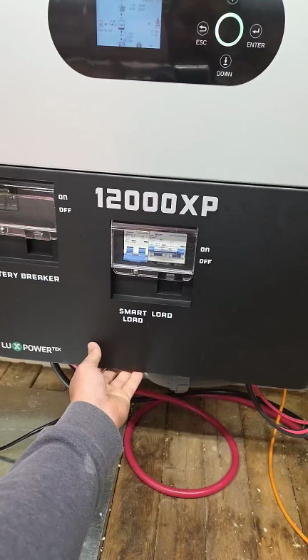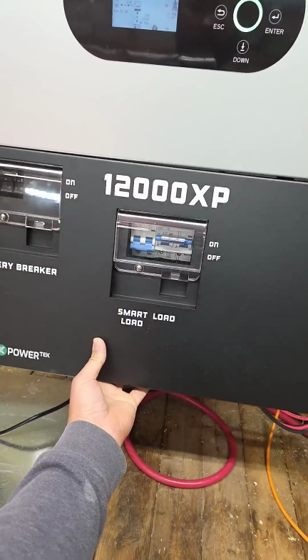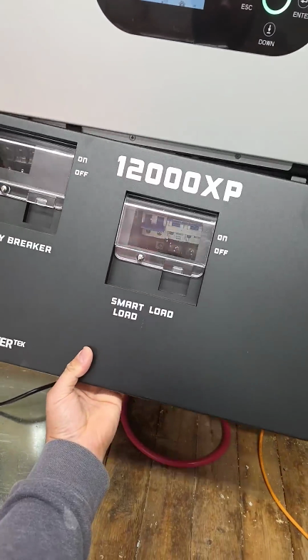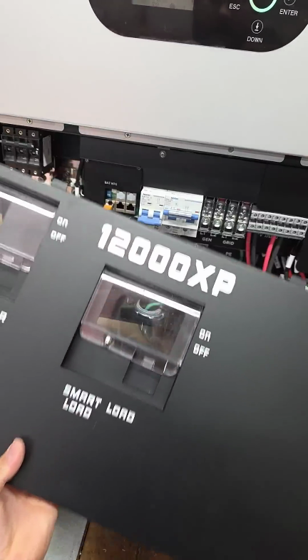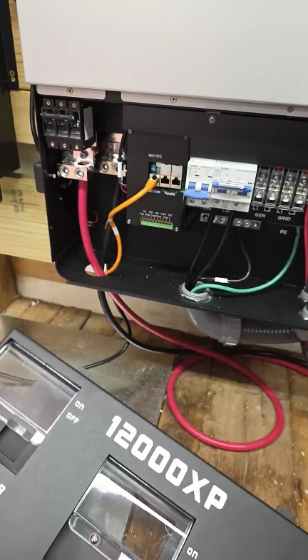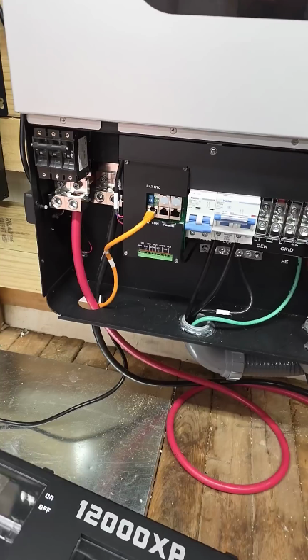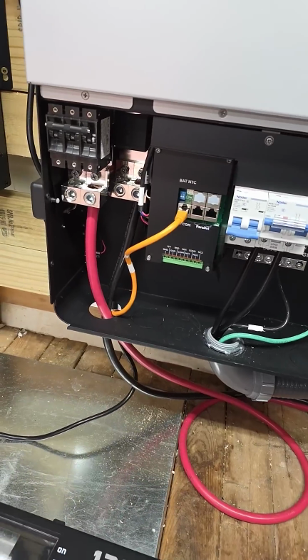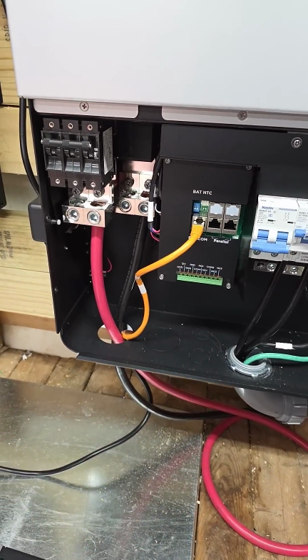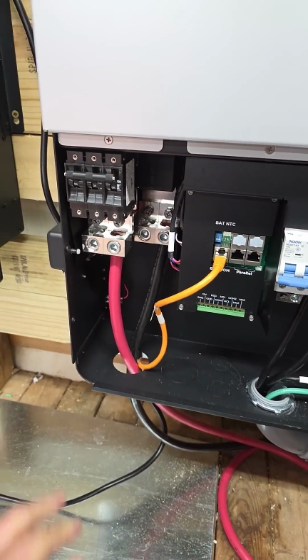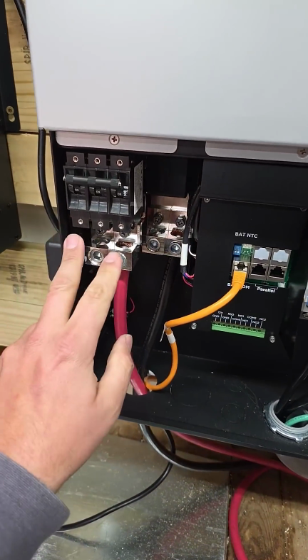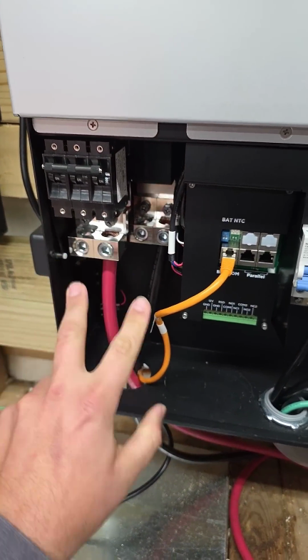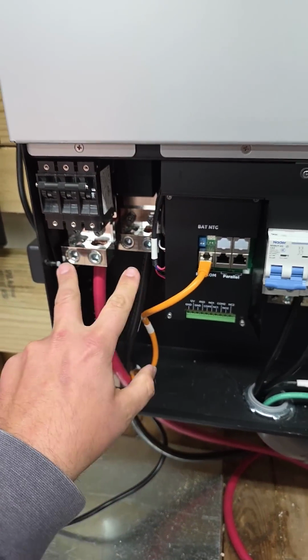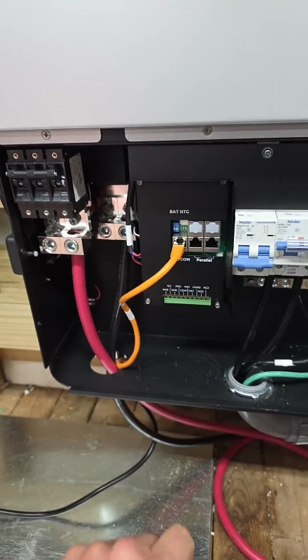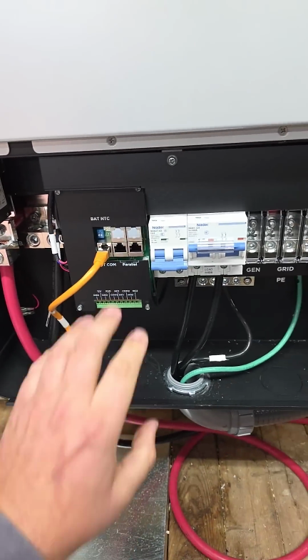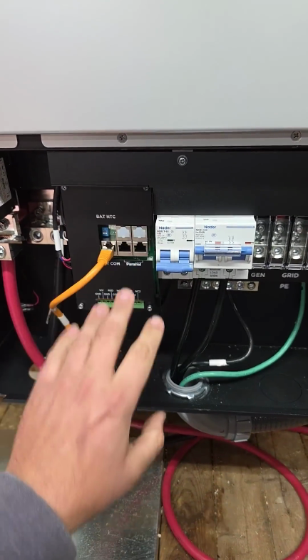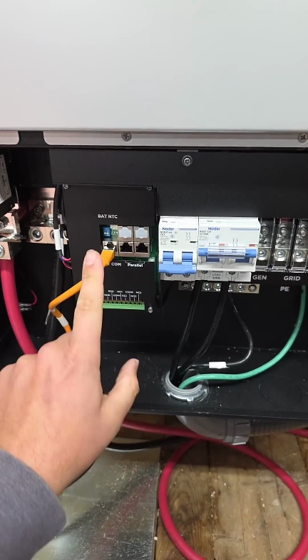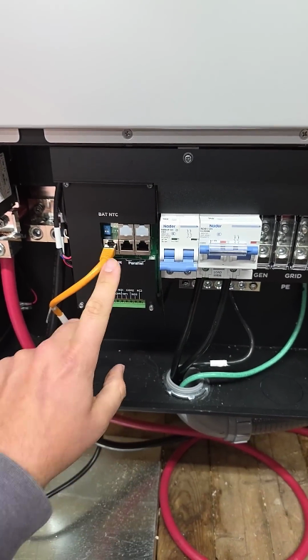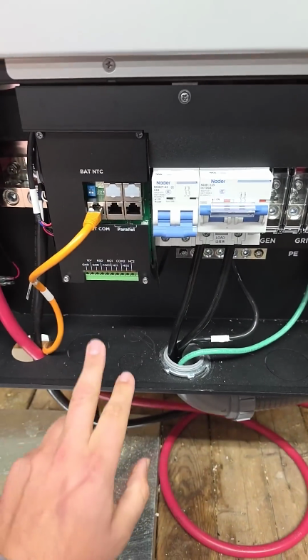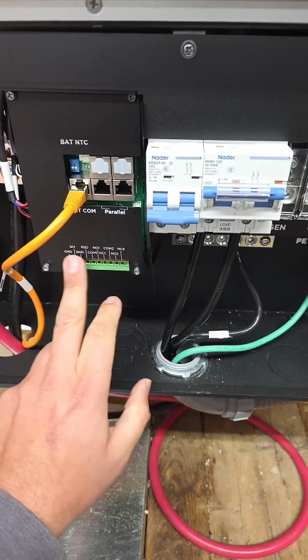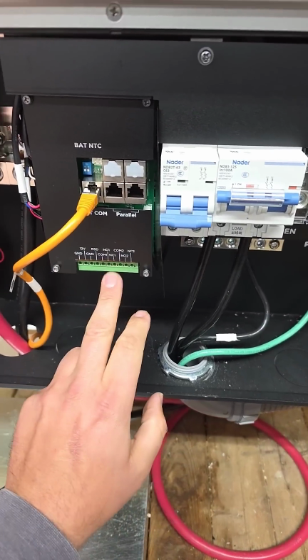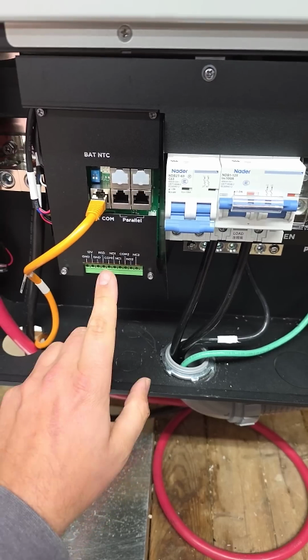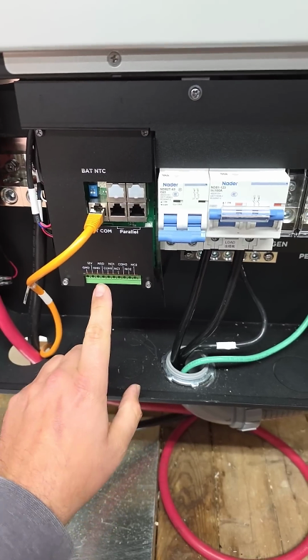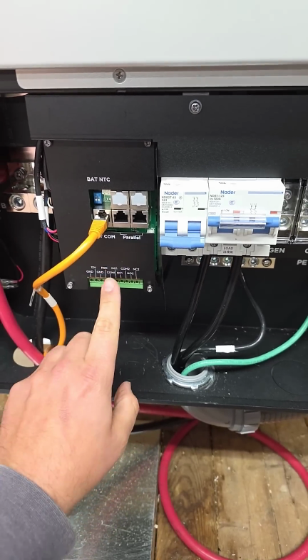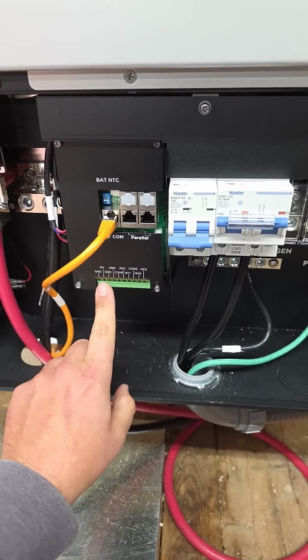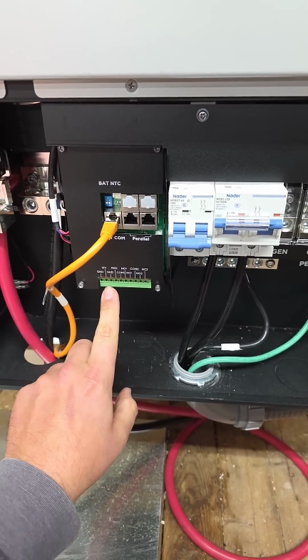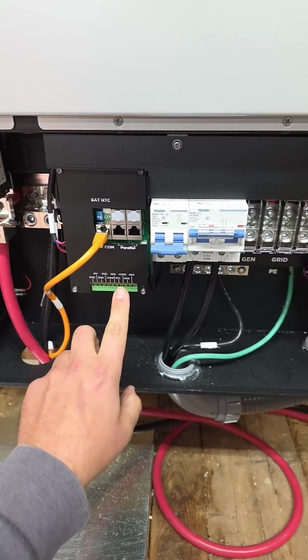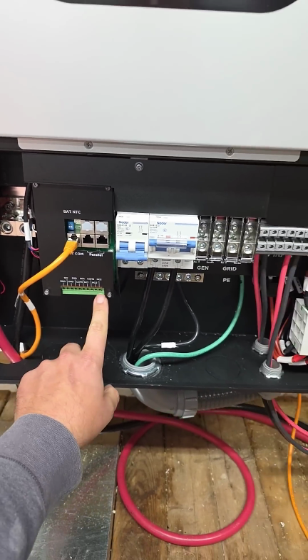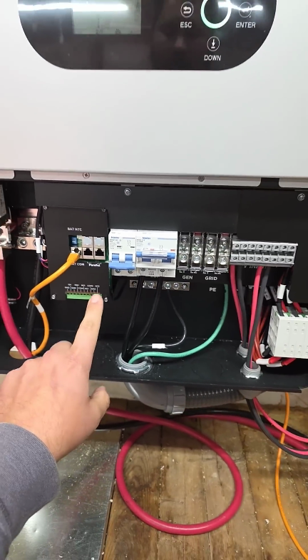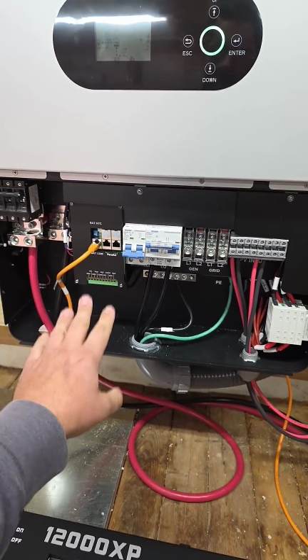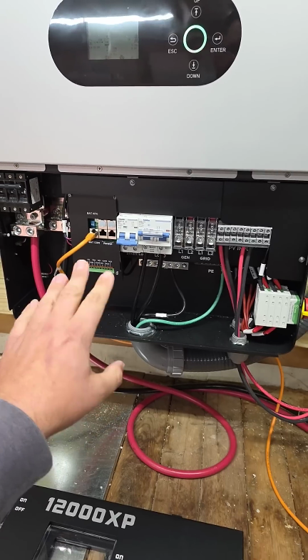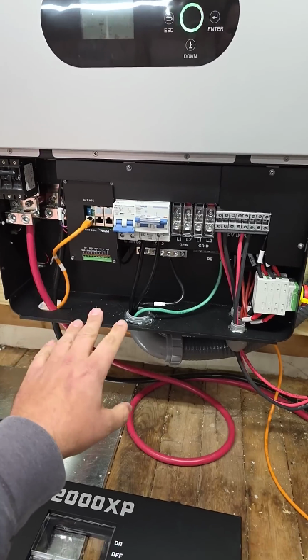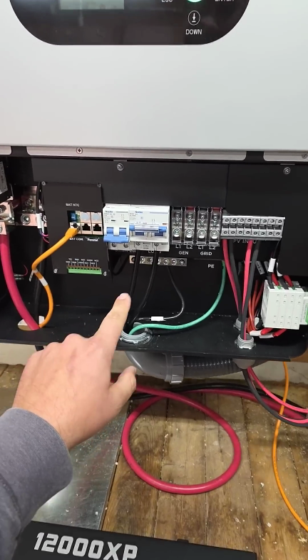Let's take off our bottom cover so we can see all of our connections. We've got our battery breaker, battery terminals, communication to the battery, and a terminal block so we can wire up and start and stop our generator or wire in a rapid shutdown switch.